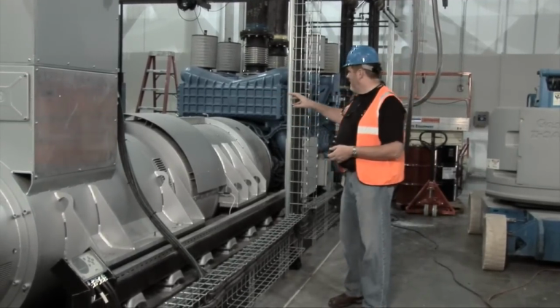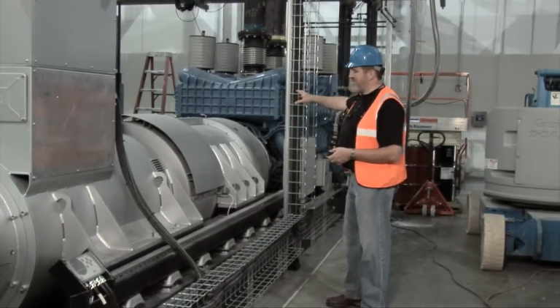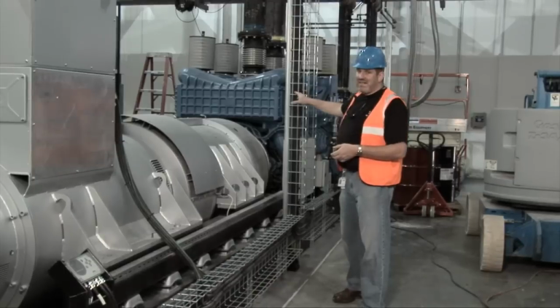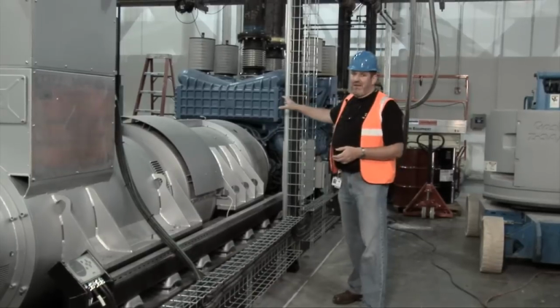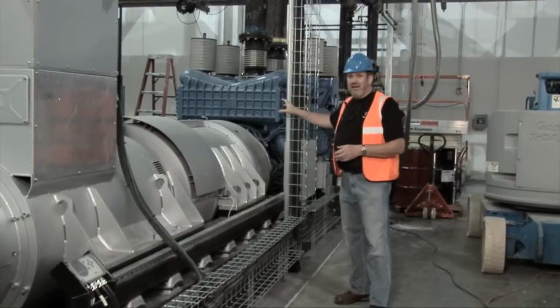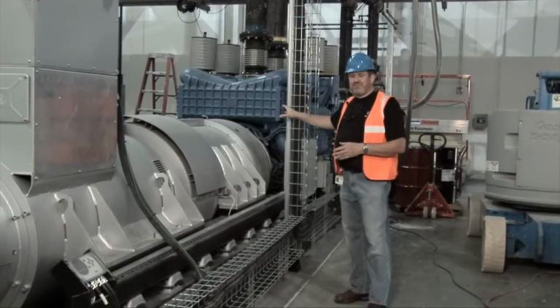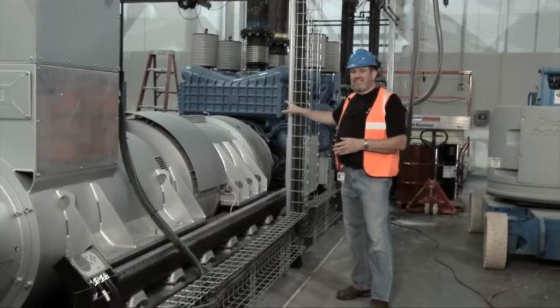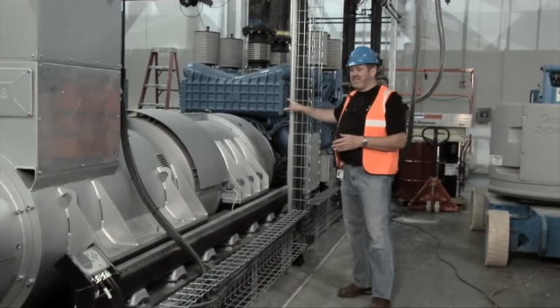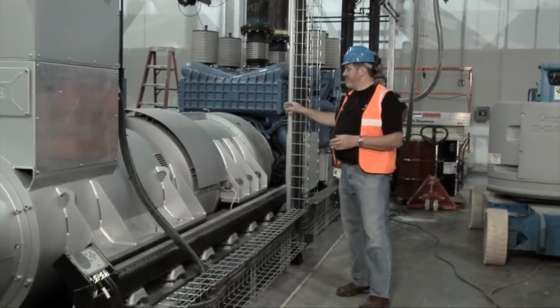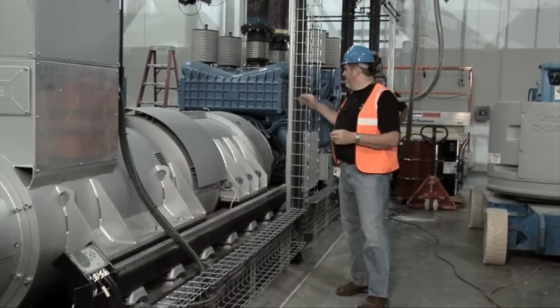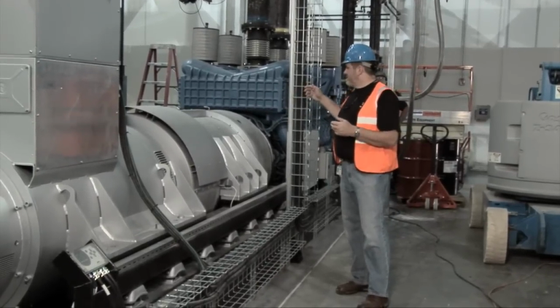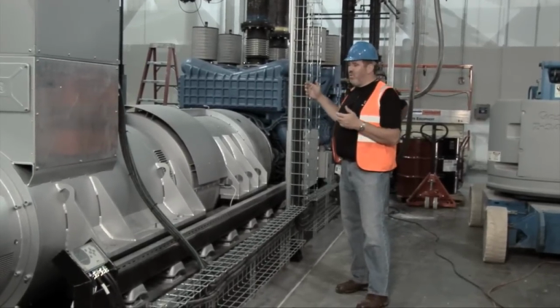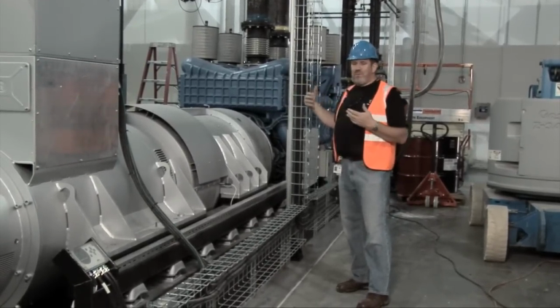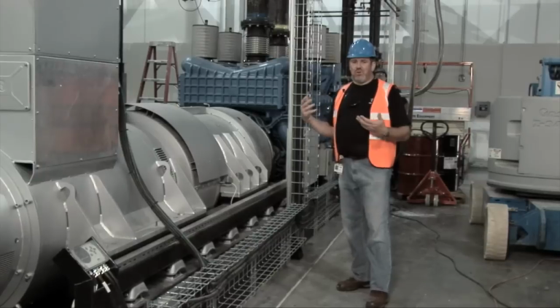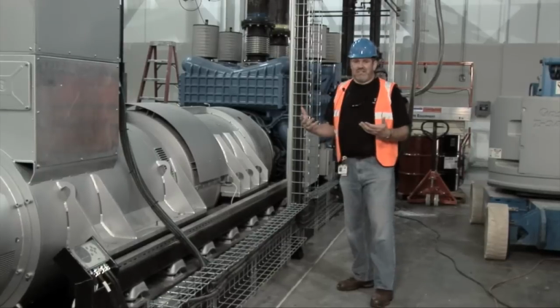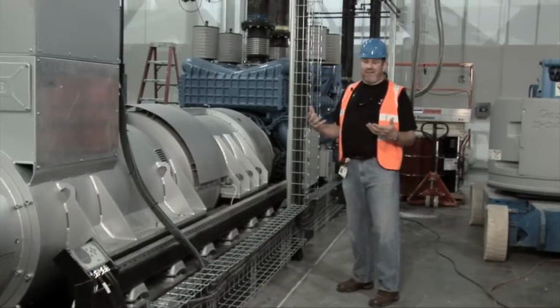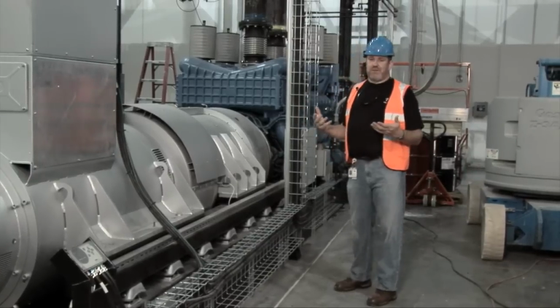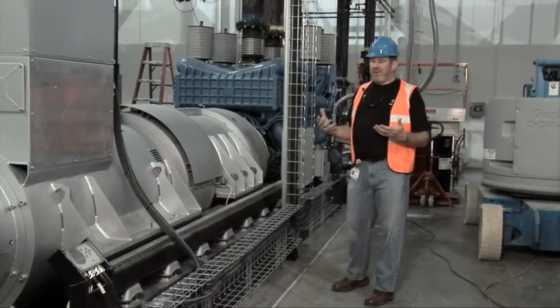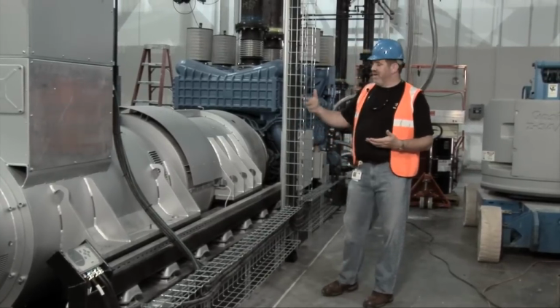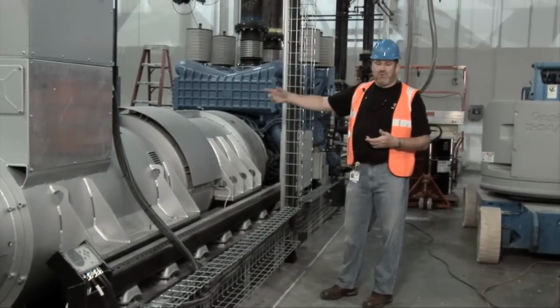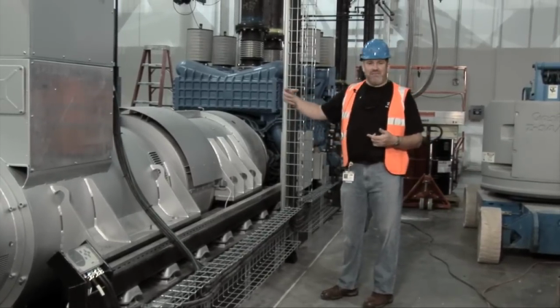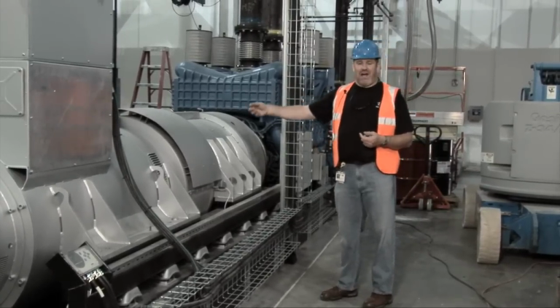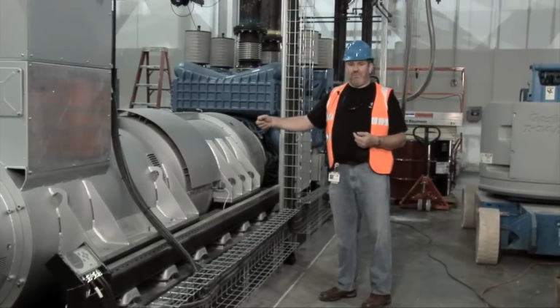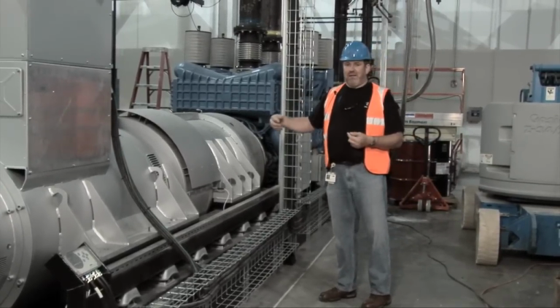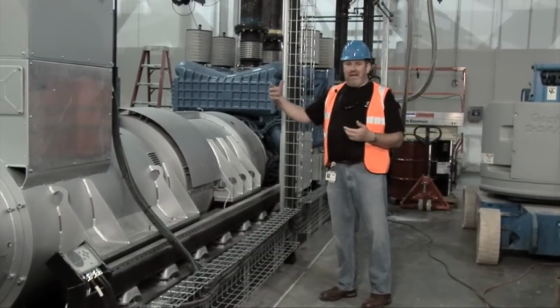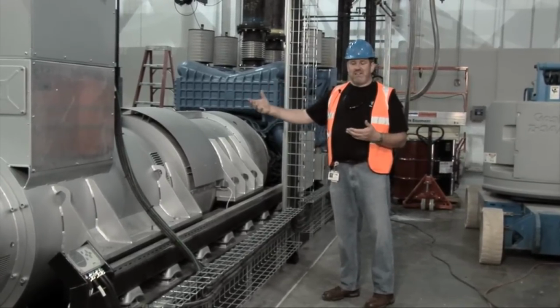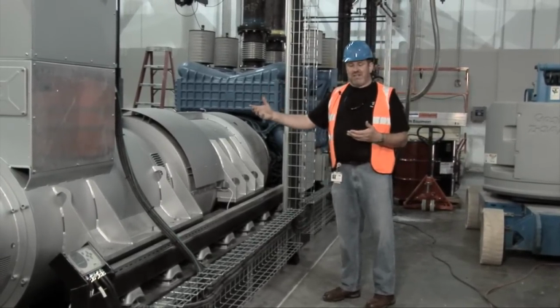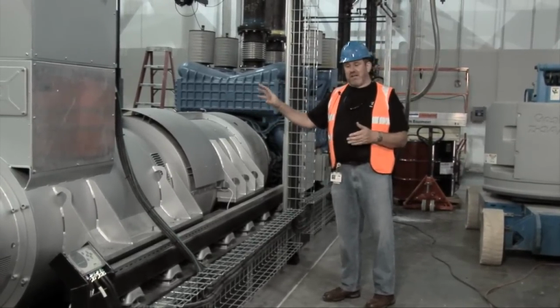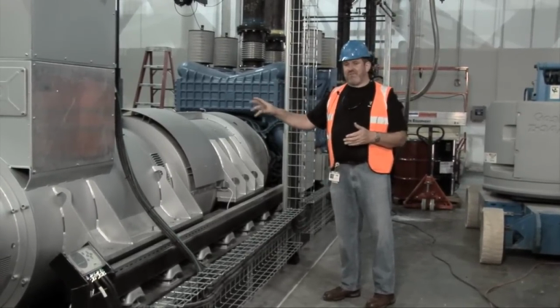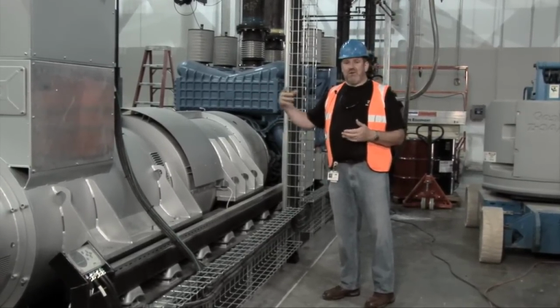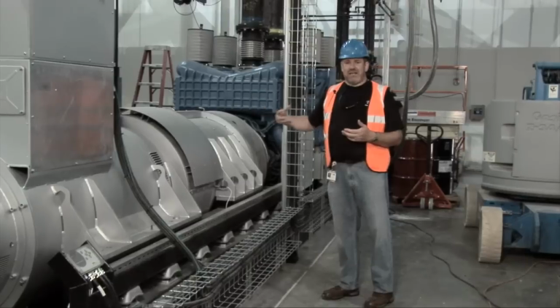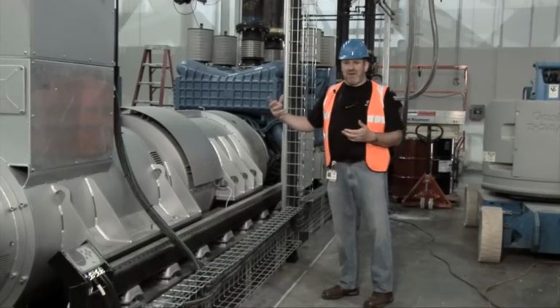And then we have a clutch — an electromagnetic clutch here. So when we have a normal utility feed onto the building, that will drive this flywheel. It's a very small charge that goes into the flywheel, just keeps it spinning.